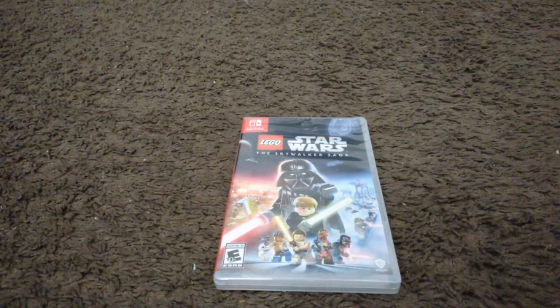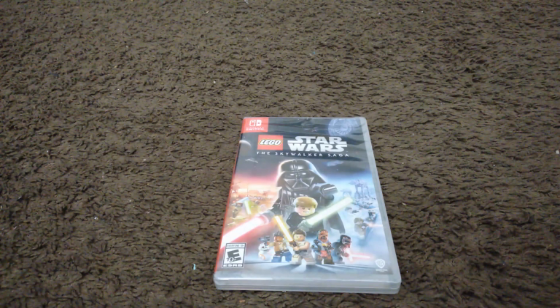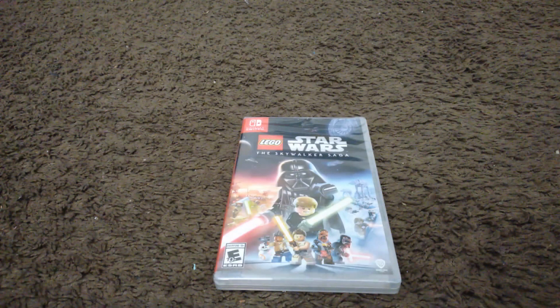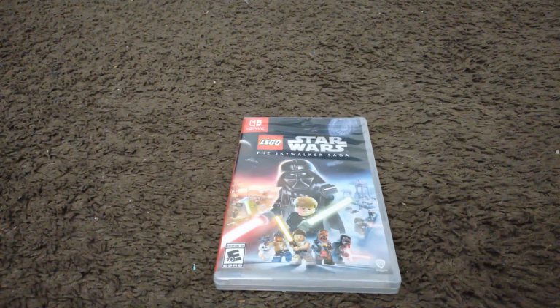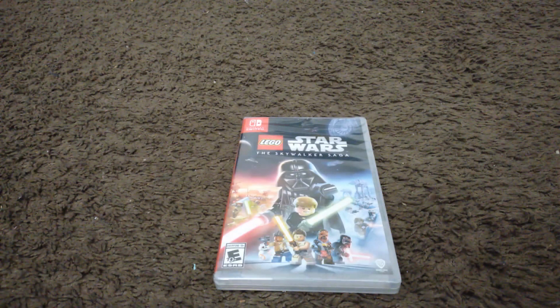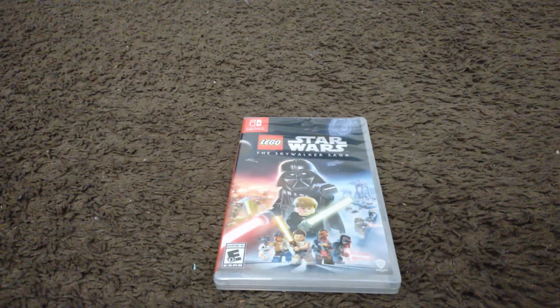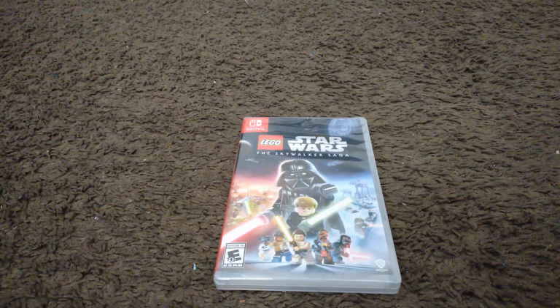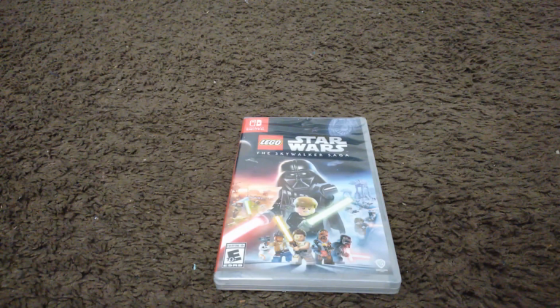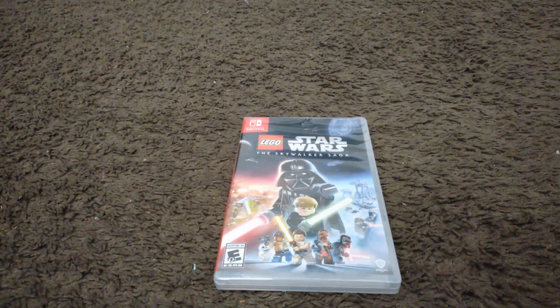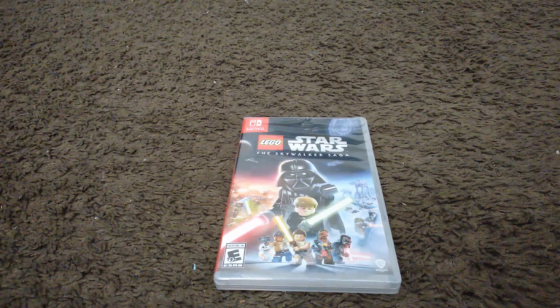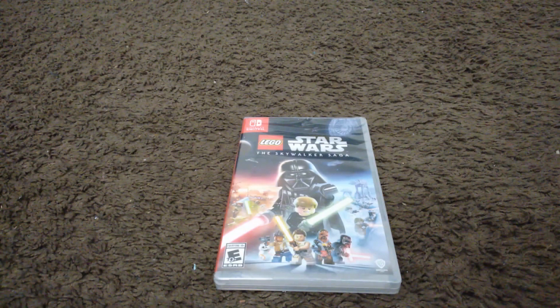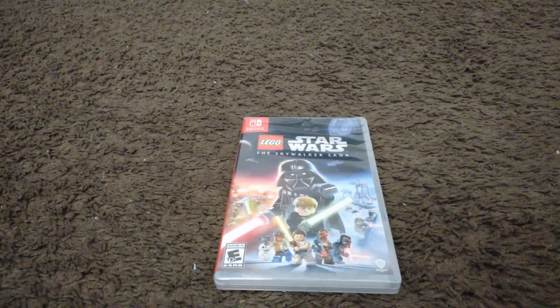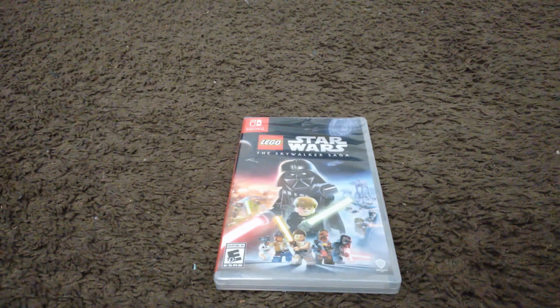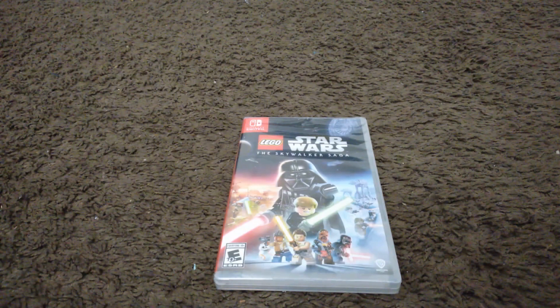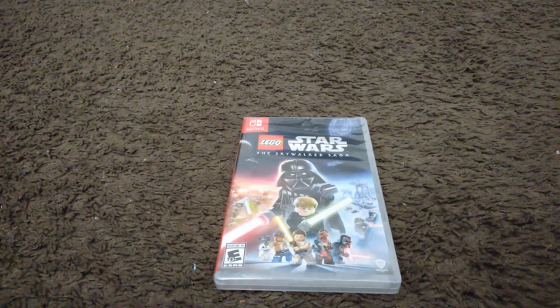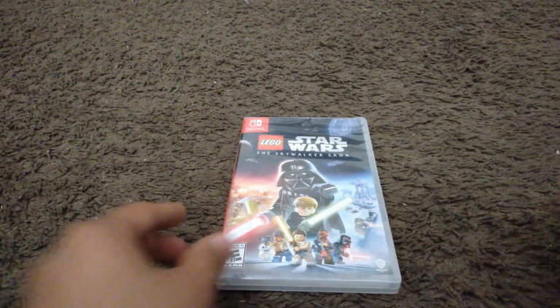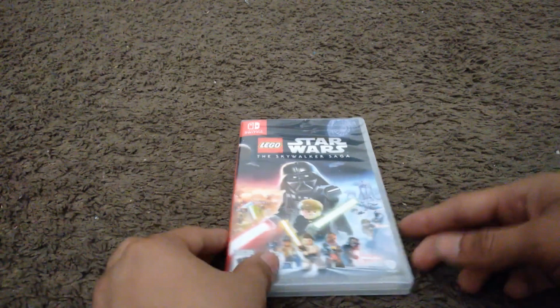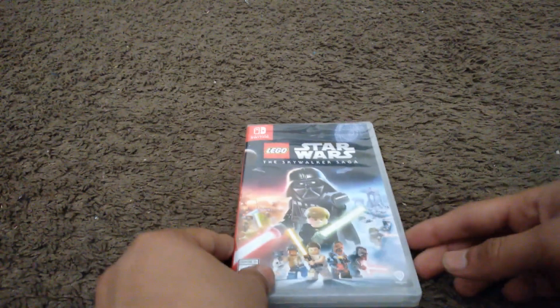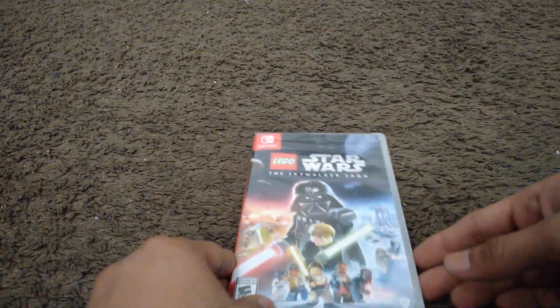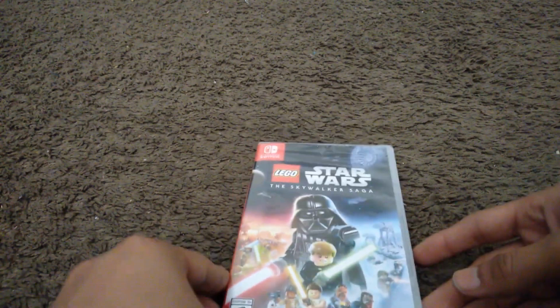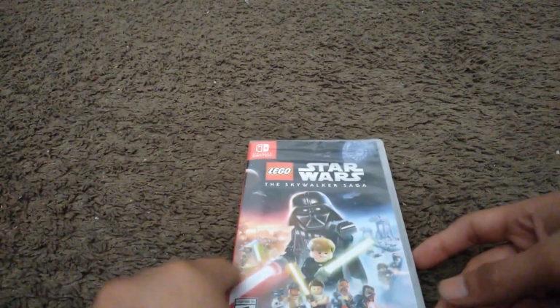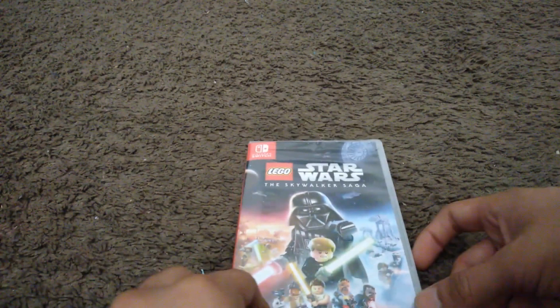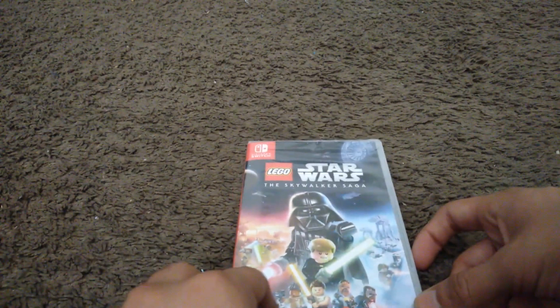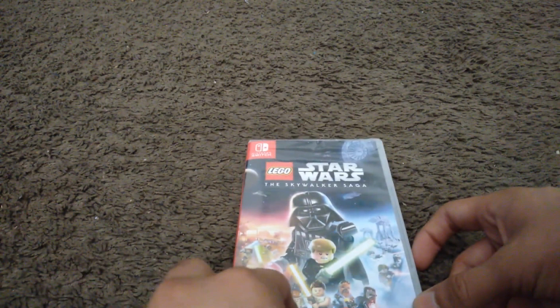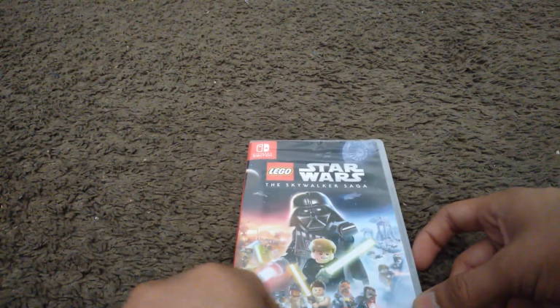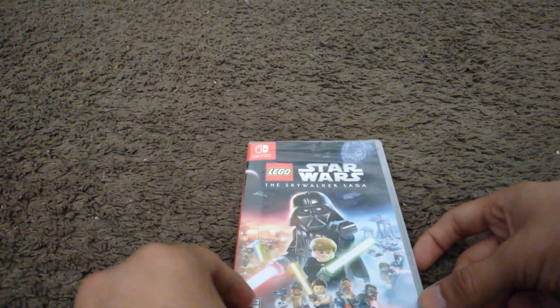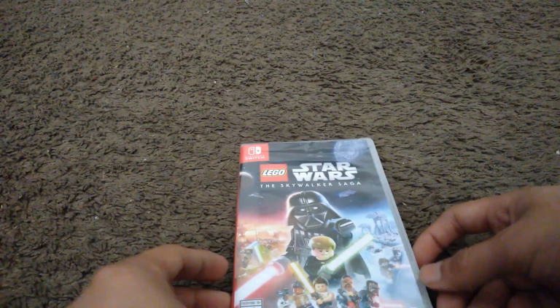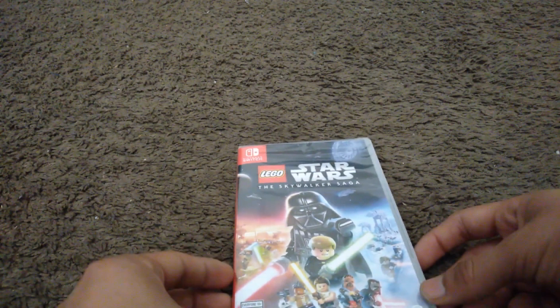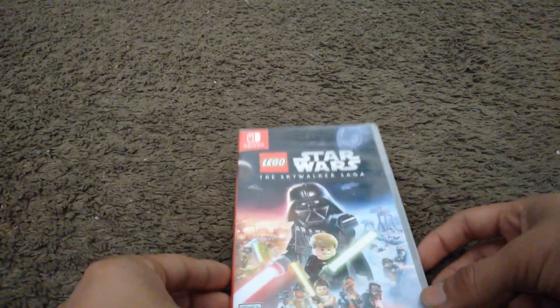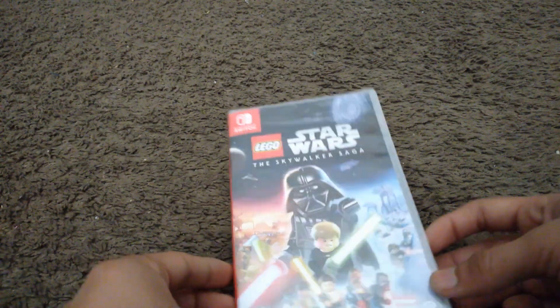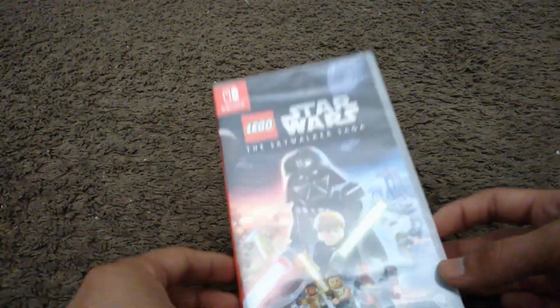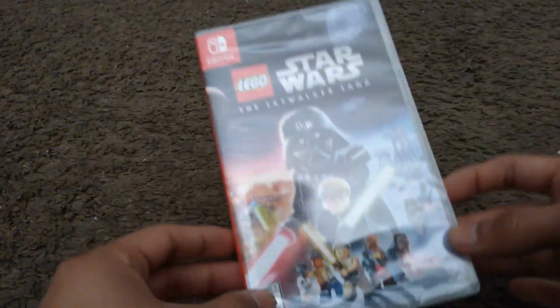Hello YouTube. Today we'll be unboxing Lego Star Wars: The Skywalker Saga. Today is April 5th, 2022 — this is the release date of the game.